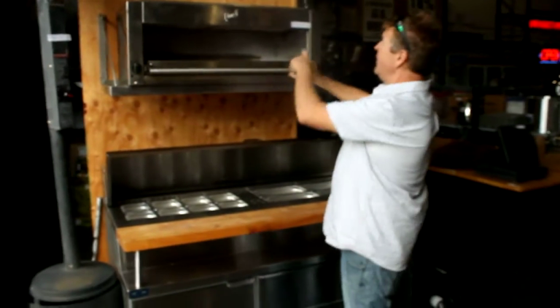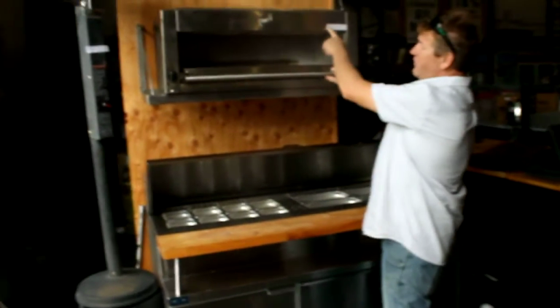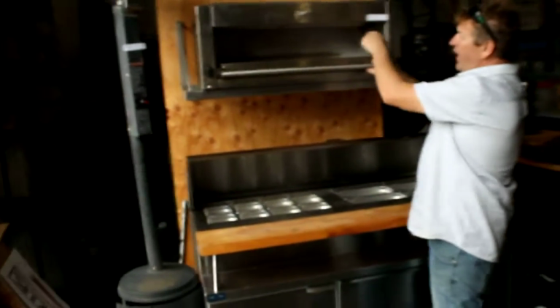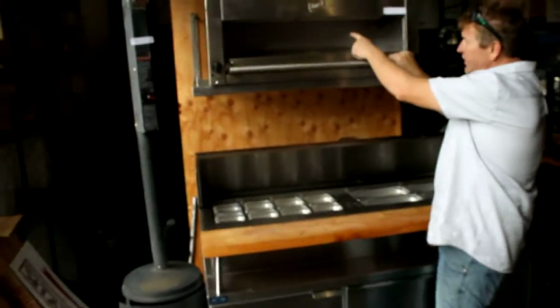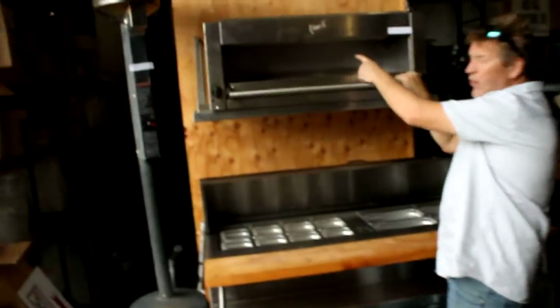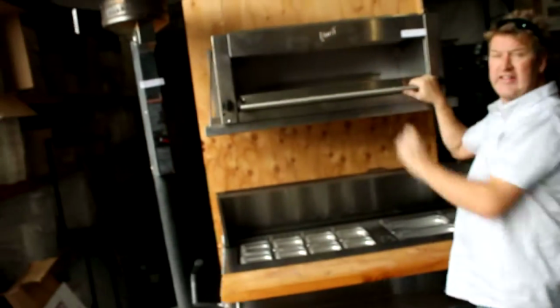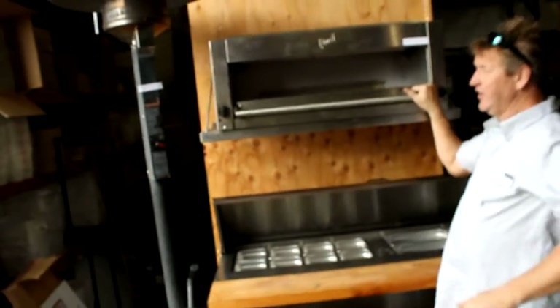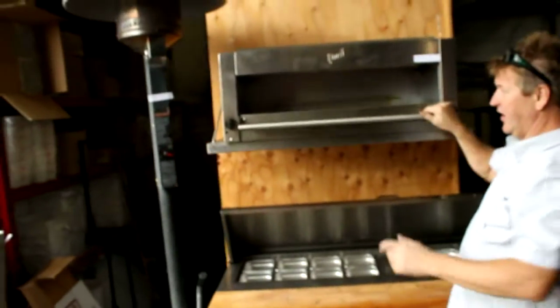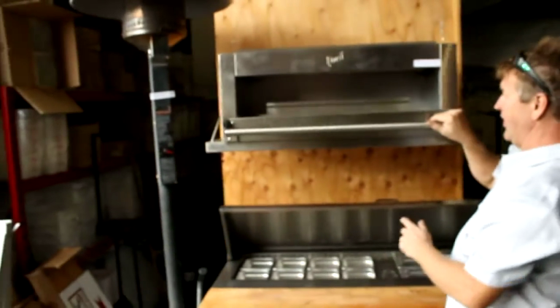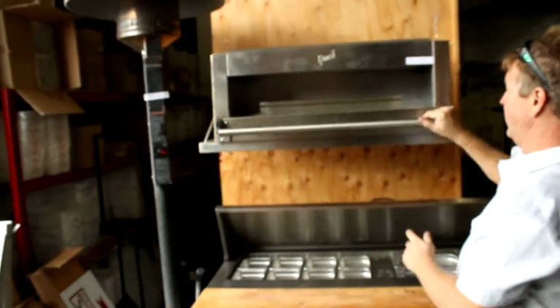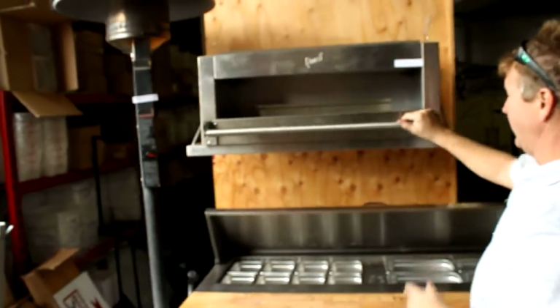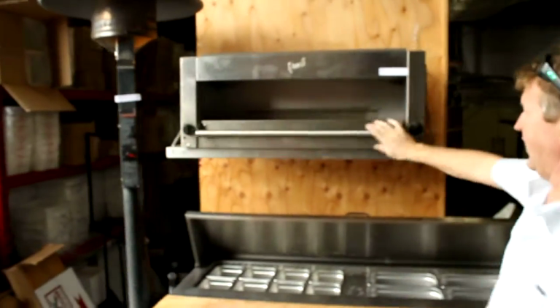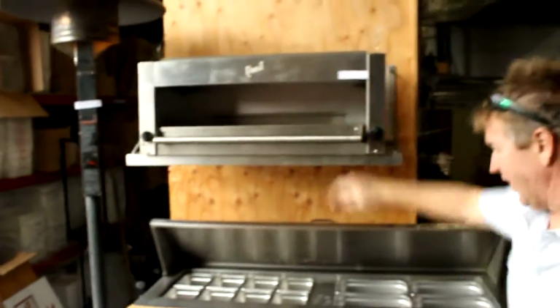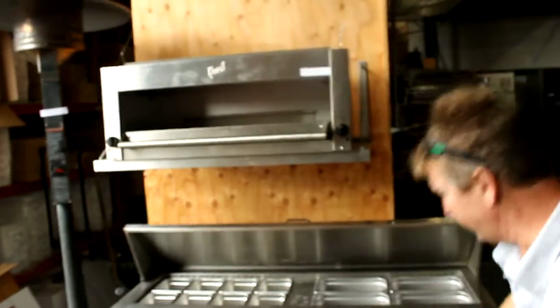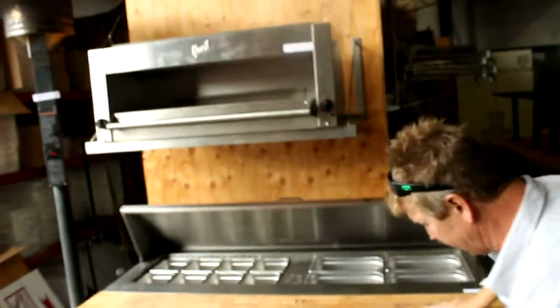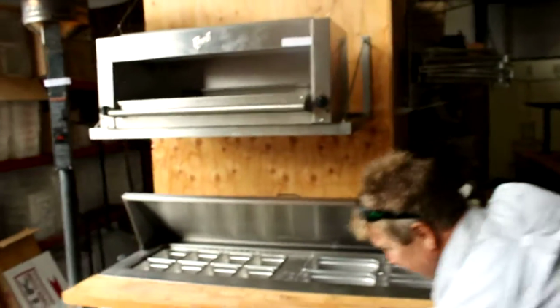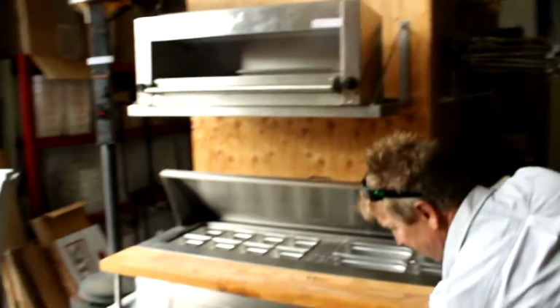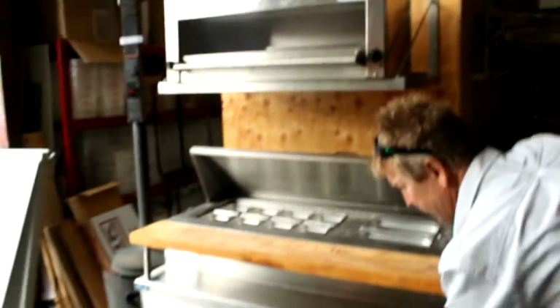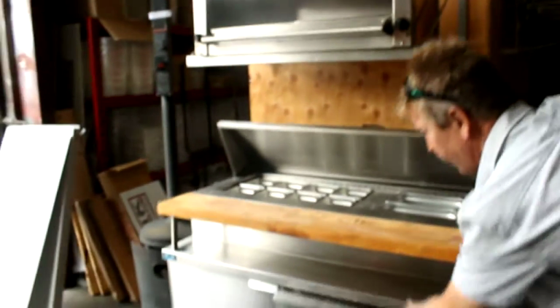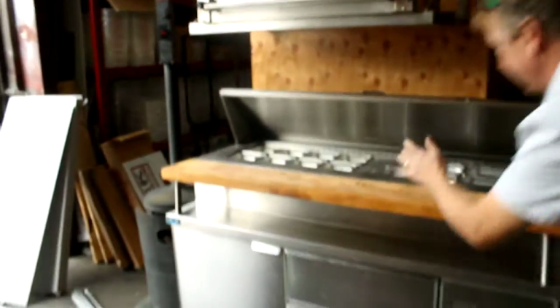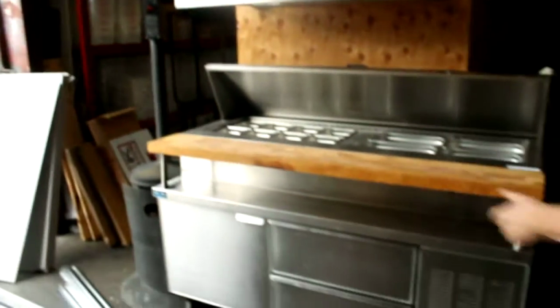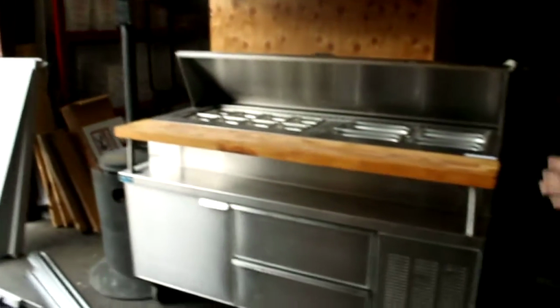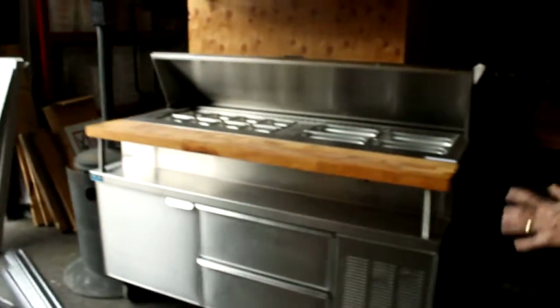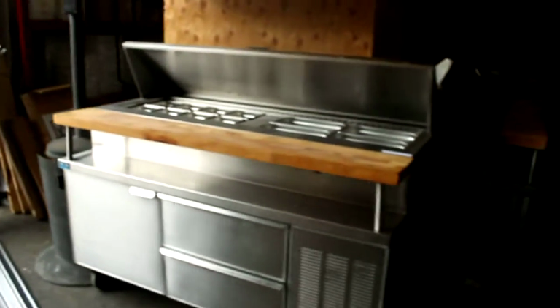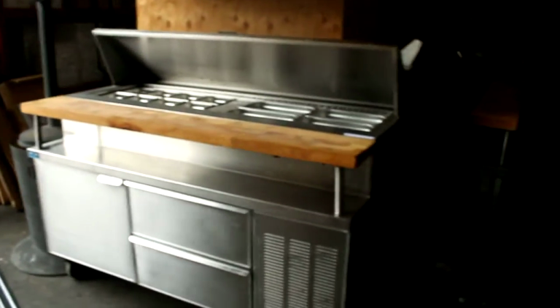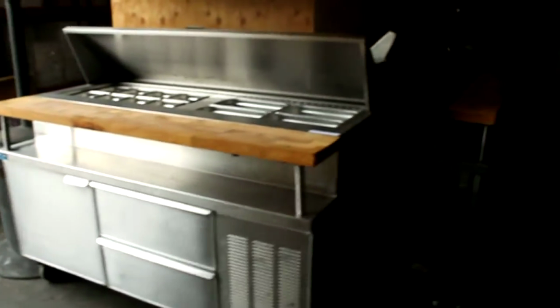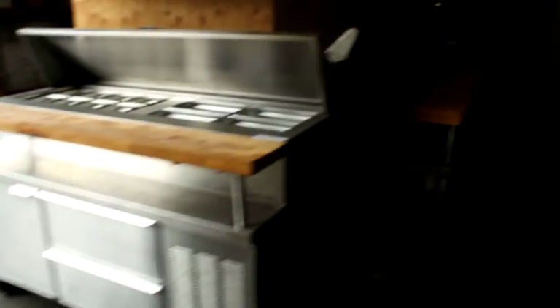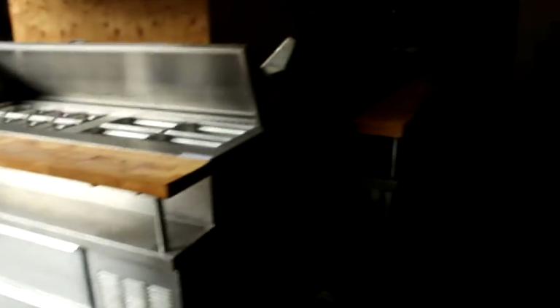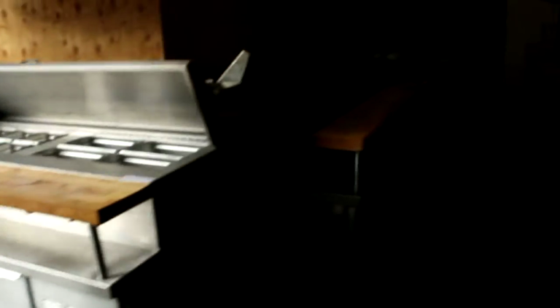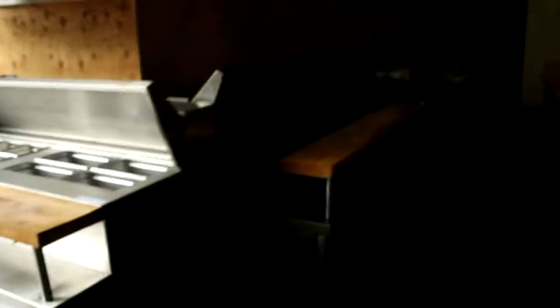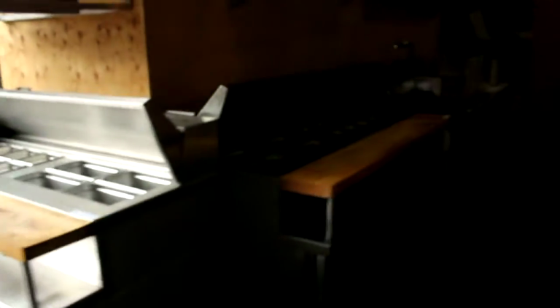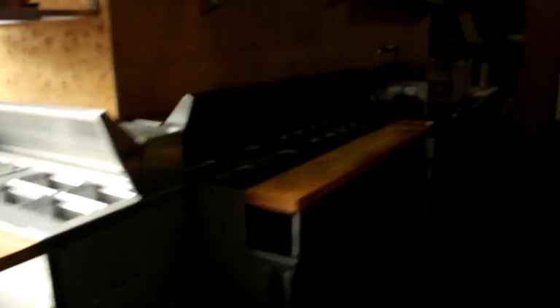Look at this — brand new Quest Salamander. Look at these, they came in as drawer units — Quest, self-contained, one, two, and three over there.